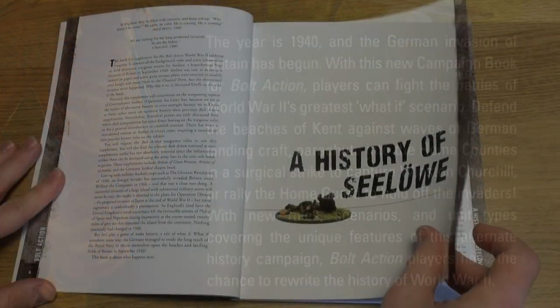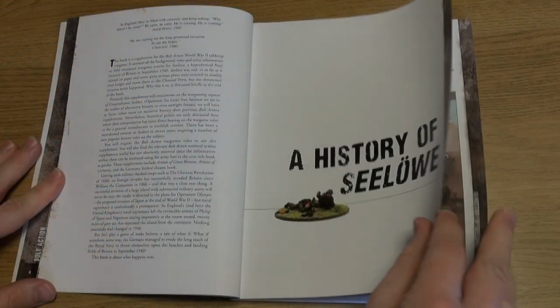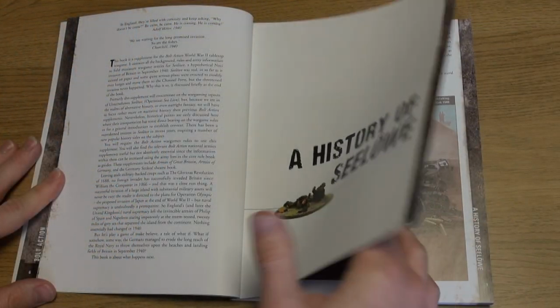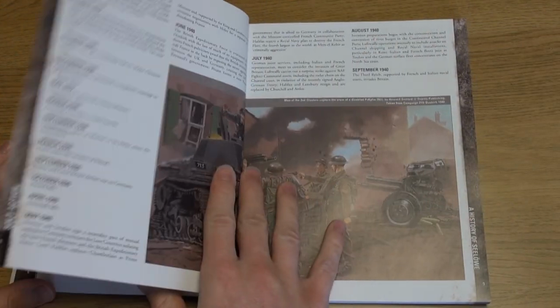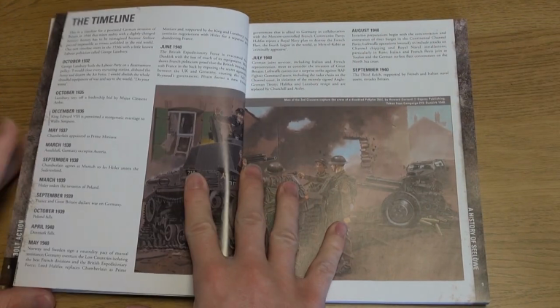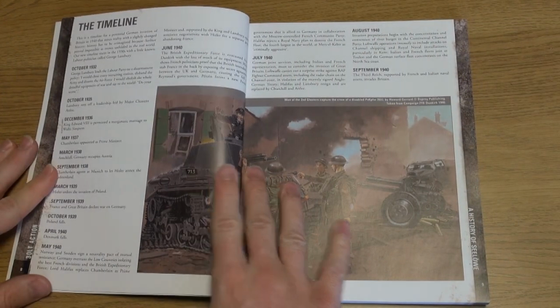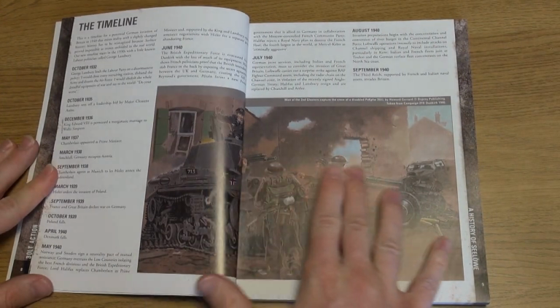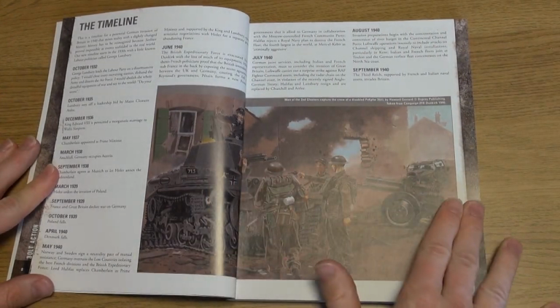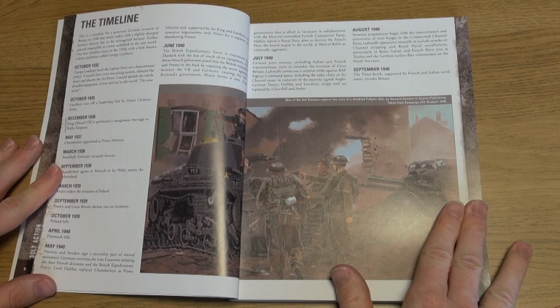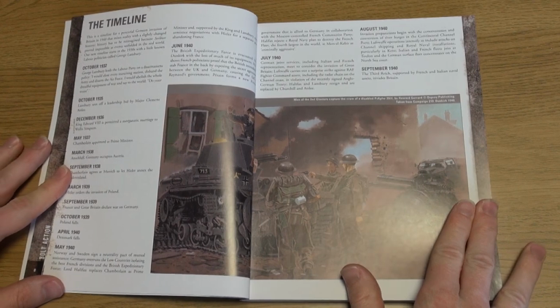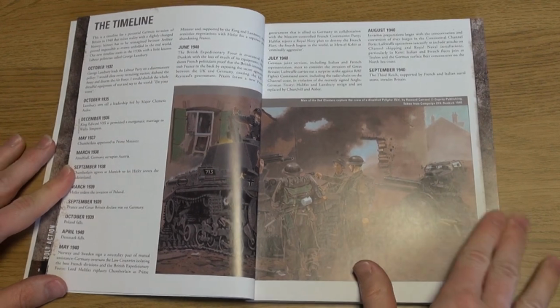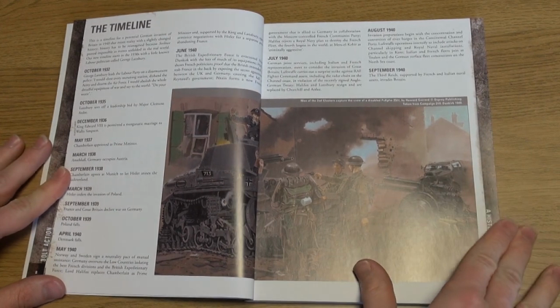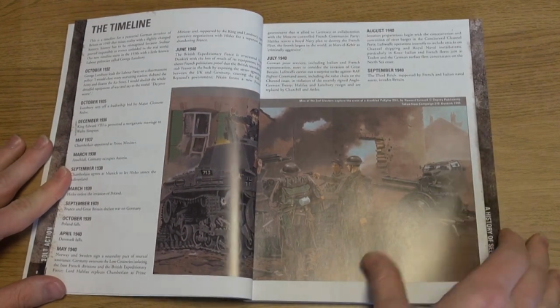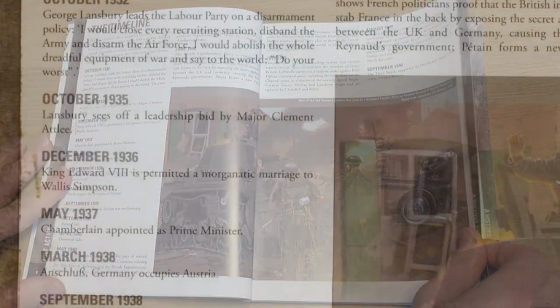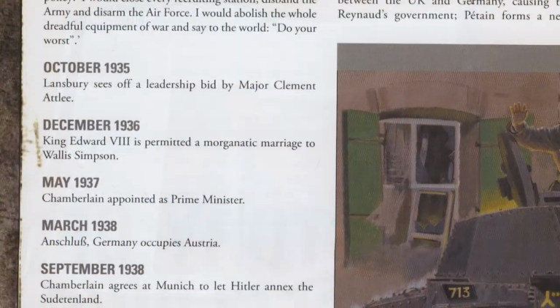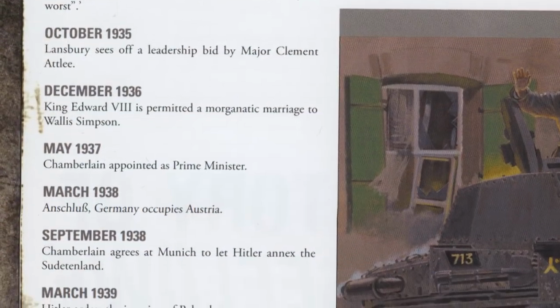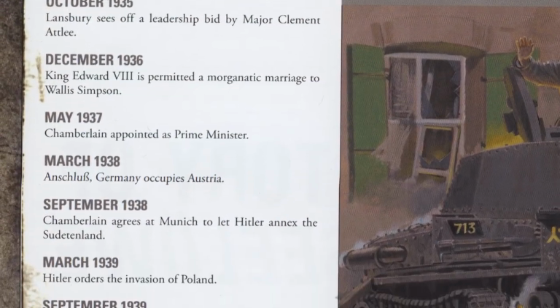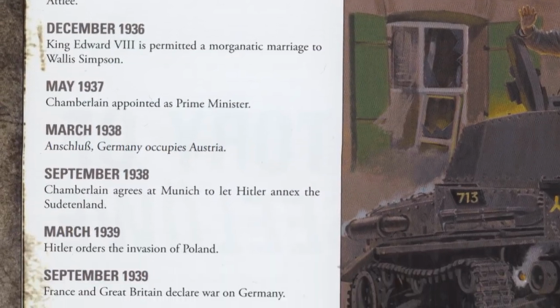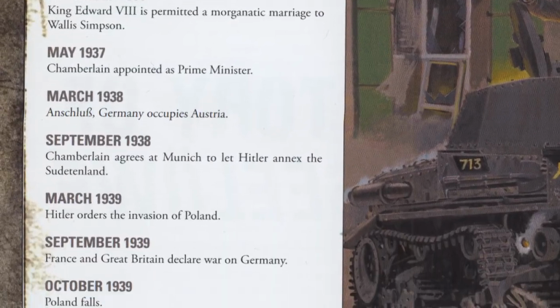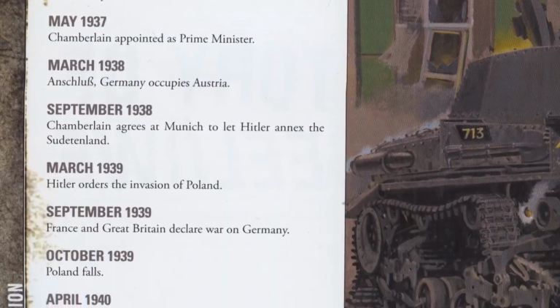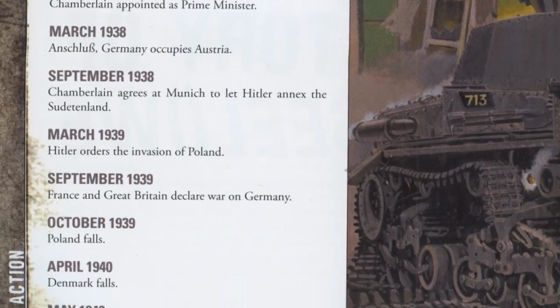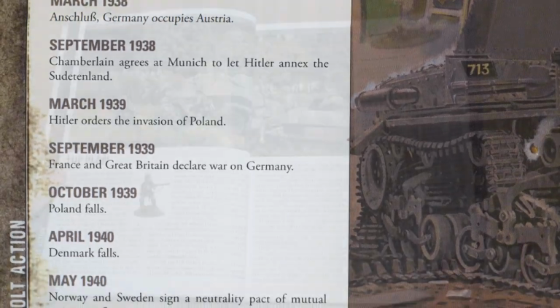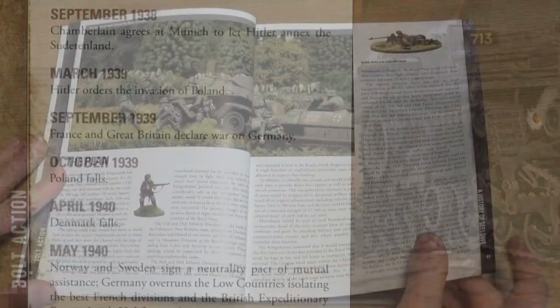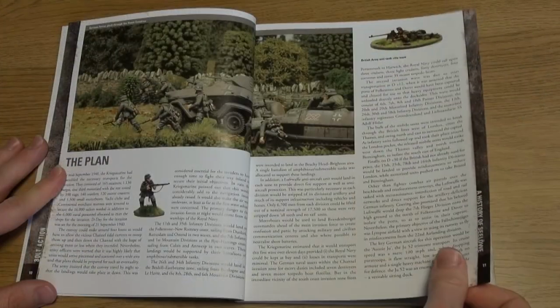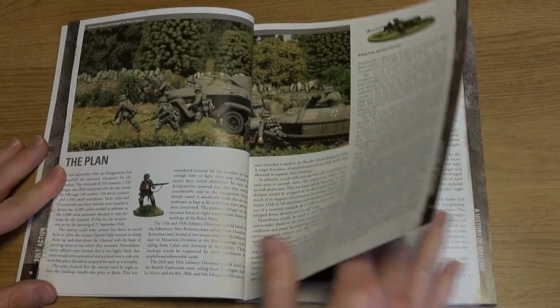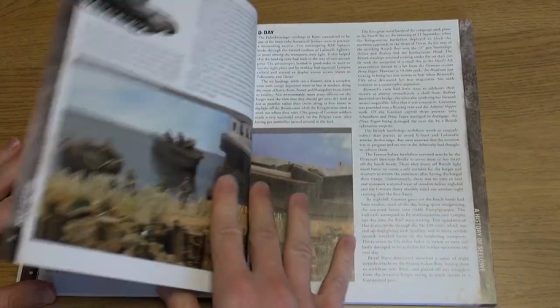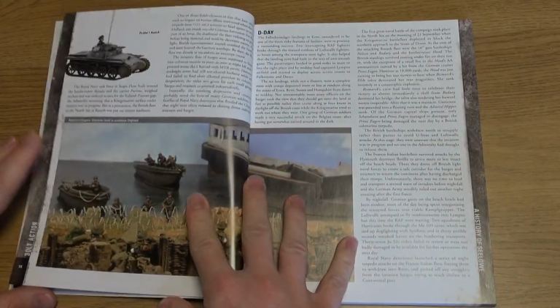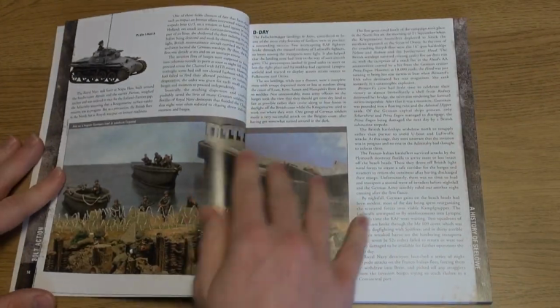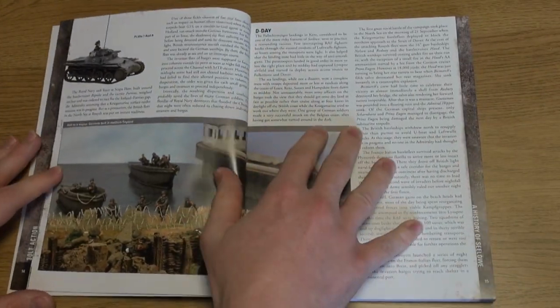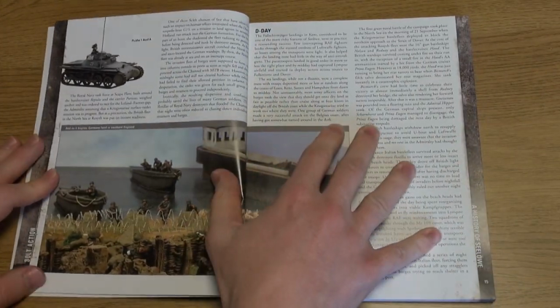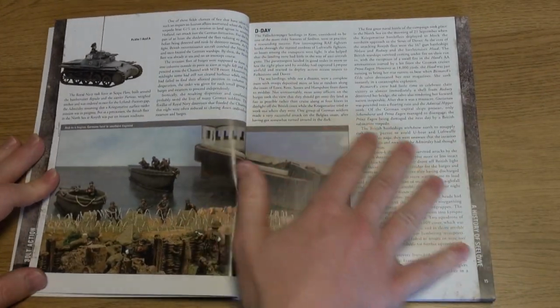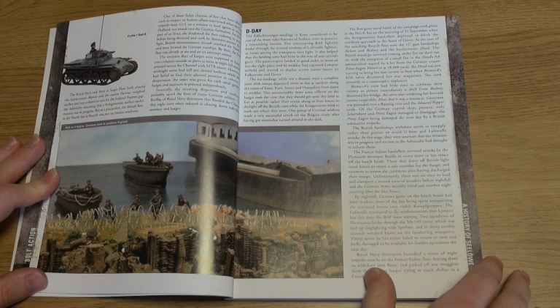The book begins with an alternate history timeline beginning before World War 2, including the tweaks made by the author to allow for the fictional invasion to take place. The invasion itself is then covered from prior to its first day right up to its conclusion.